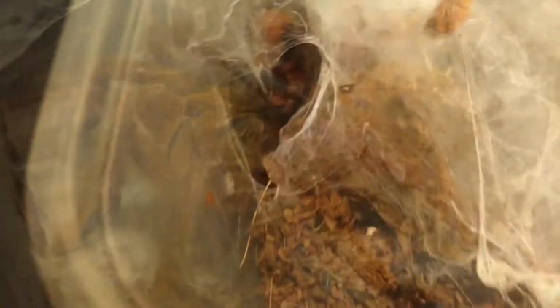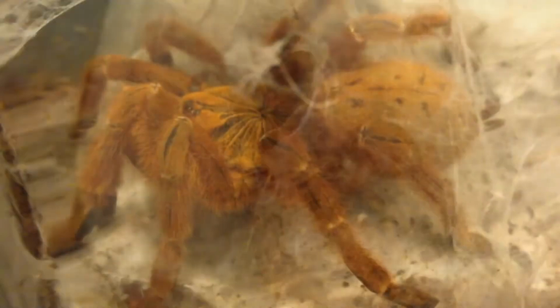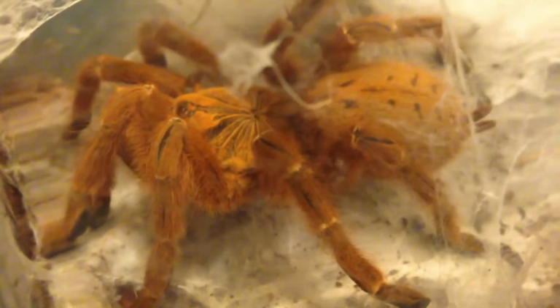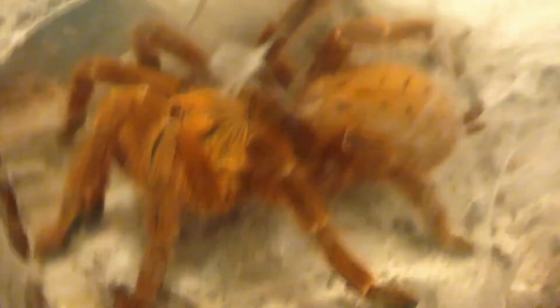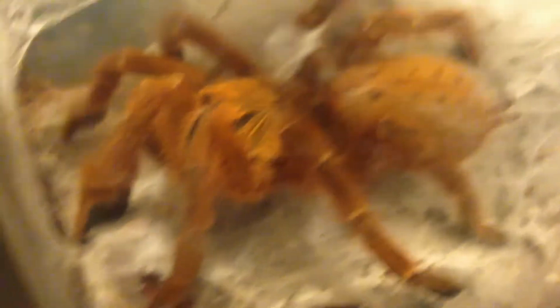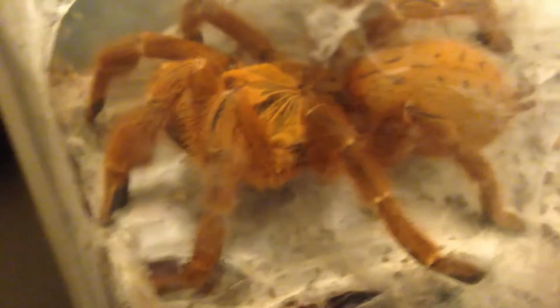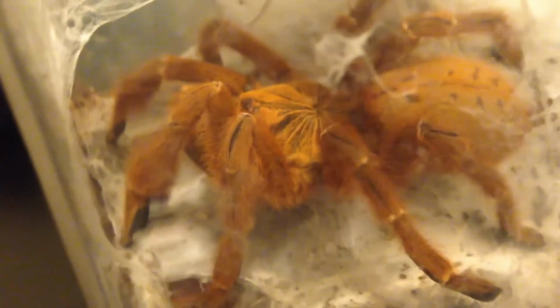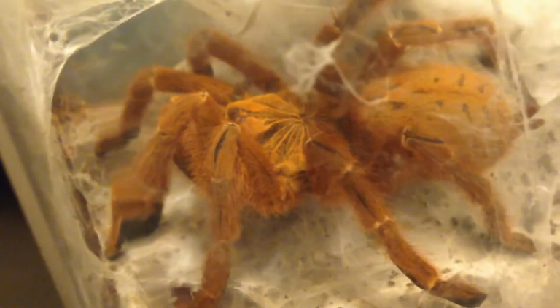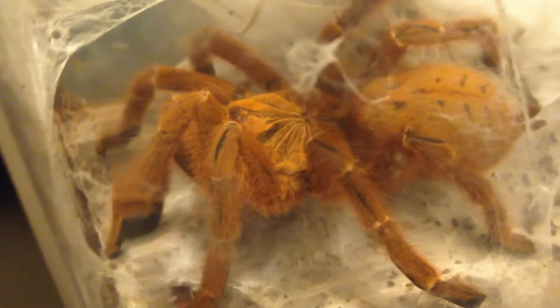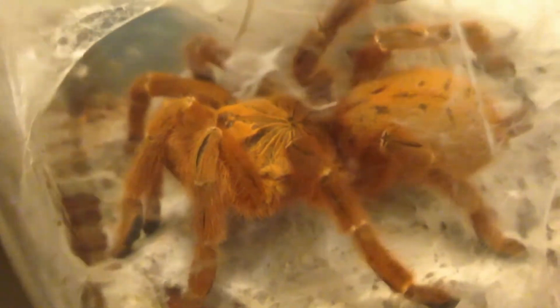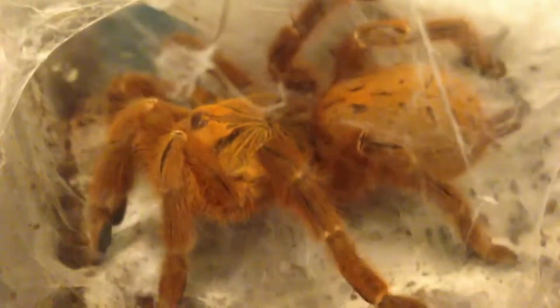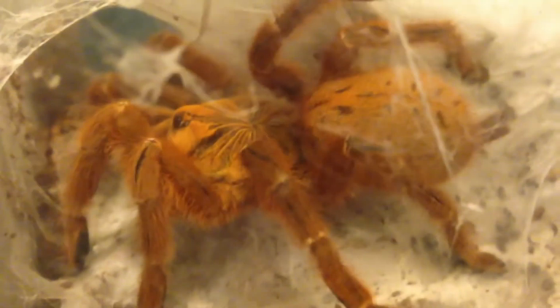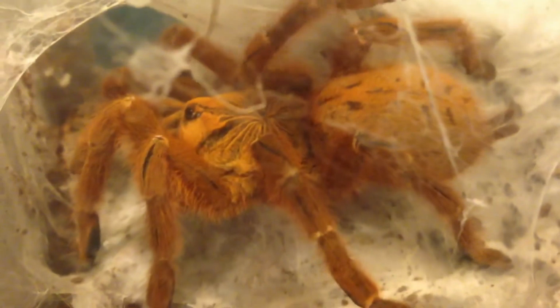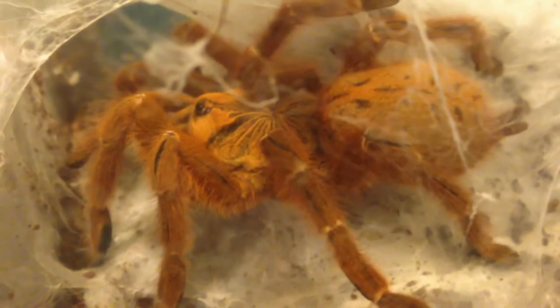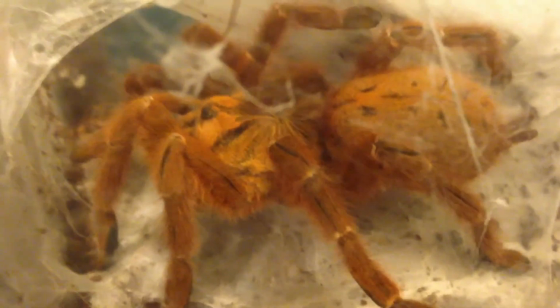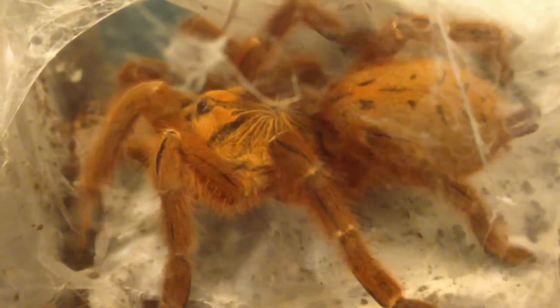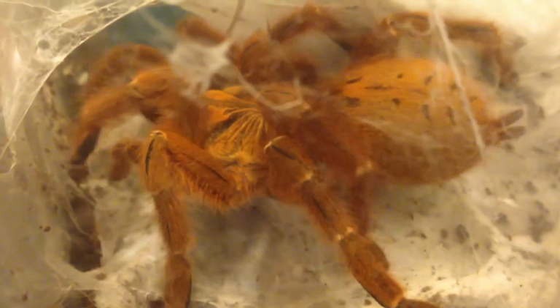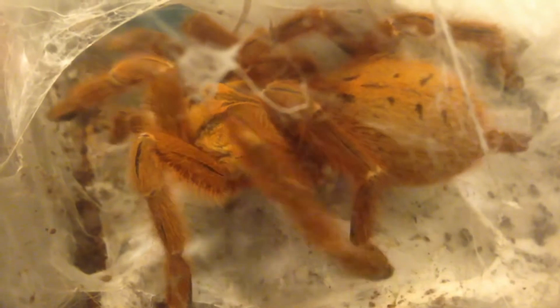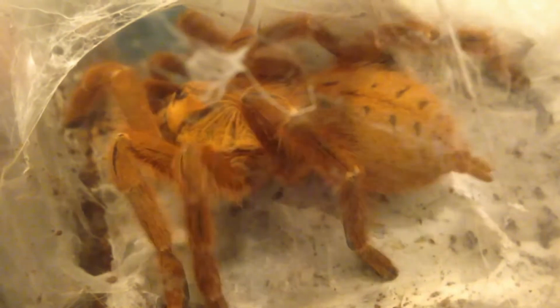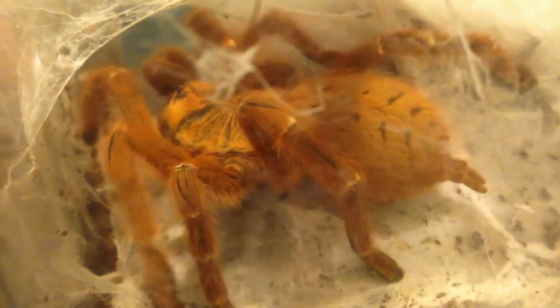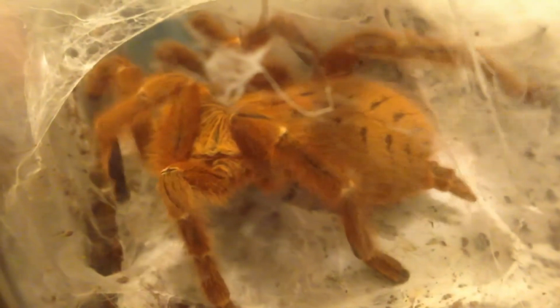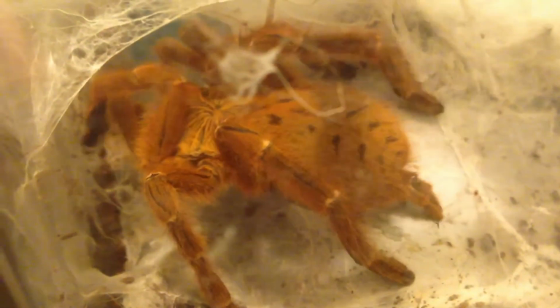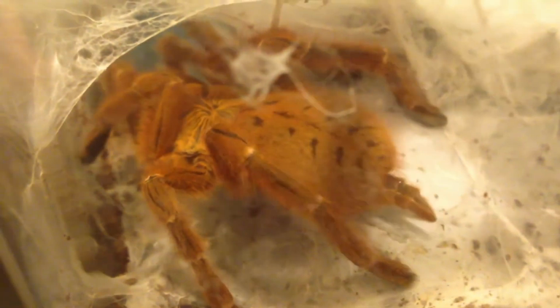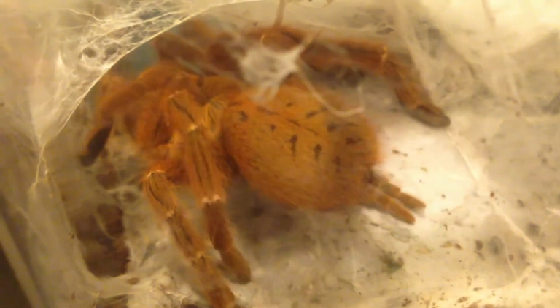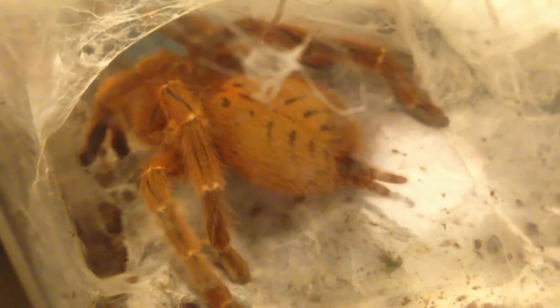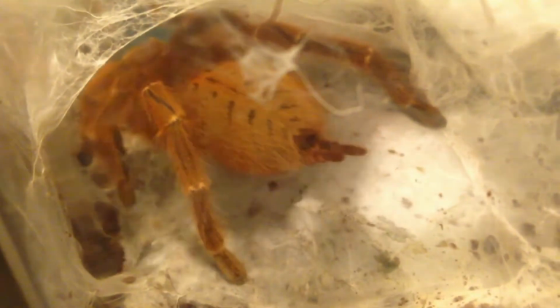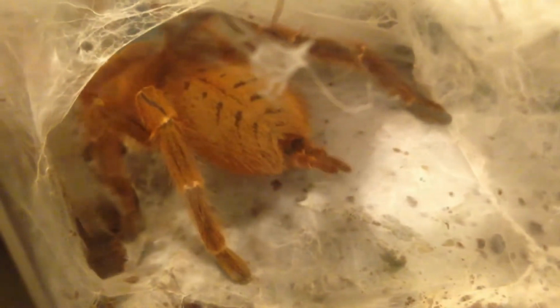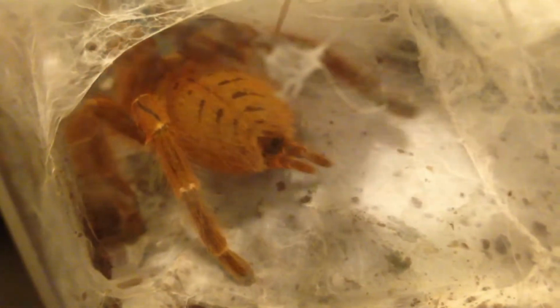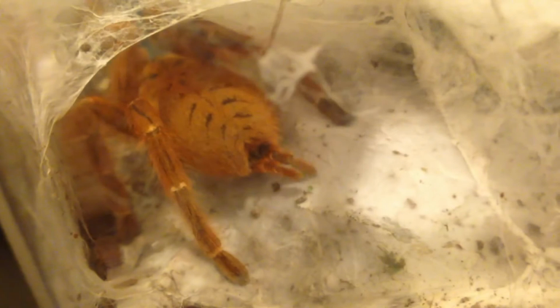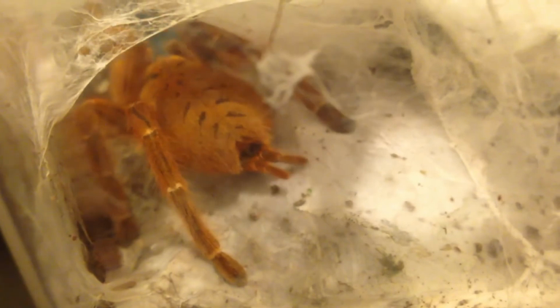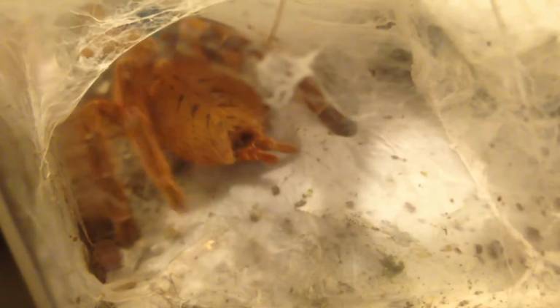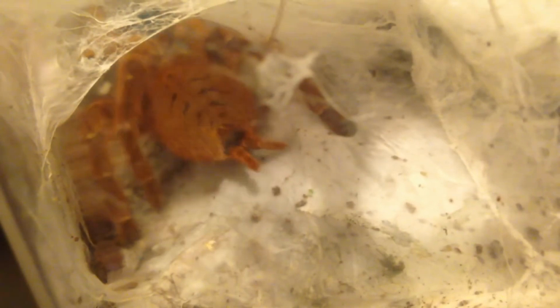On to the last T. This is the last tarantula we're going to be feeding tonight. This is my female Pterinochilus murinus, the orange baboon tarantula, or the orange bitey thing.